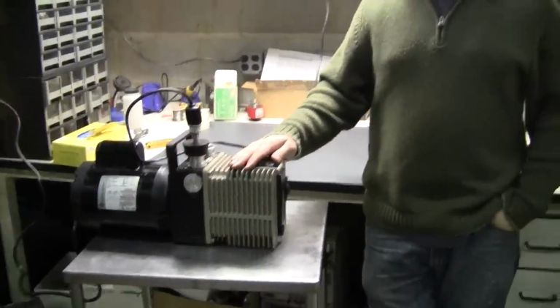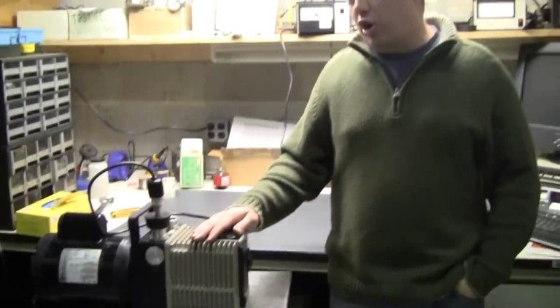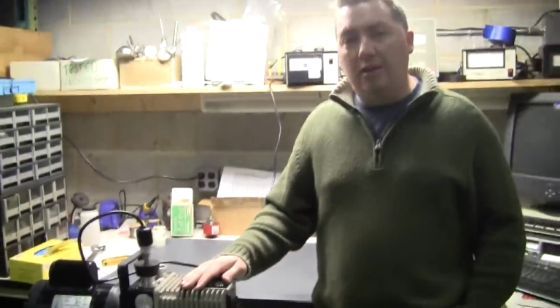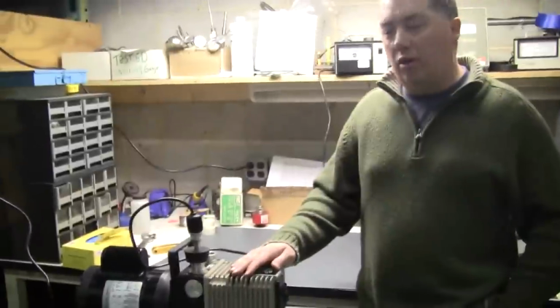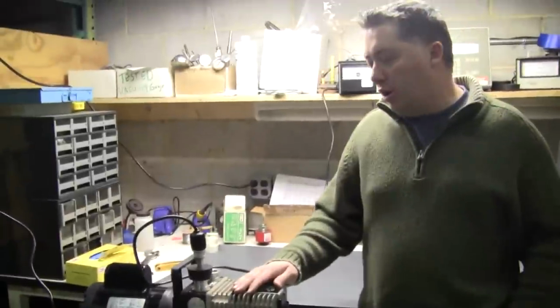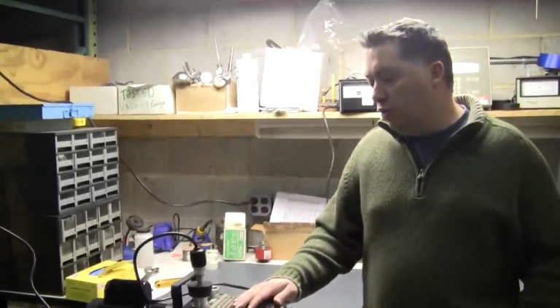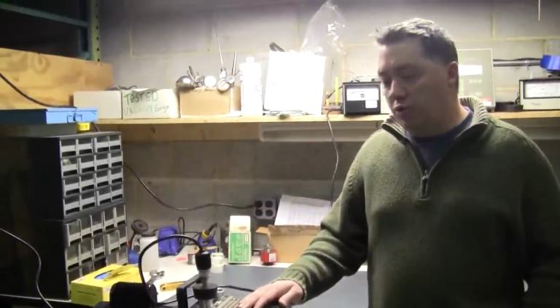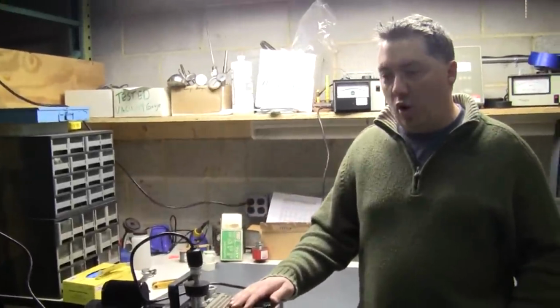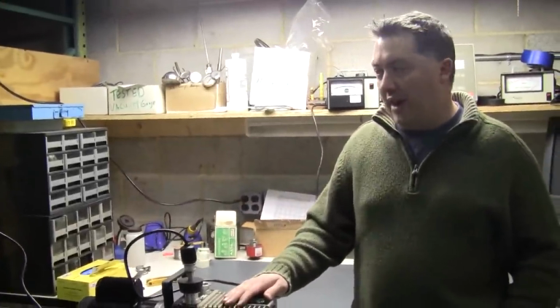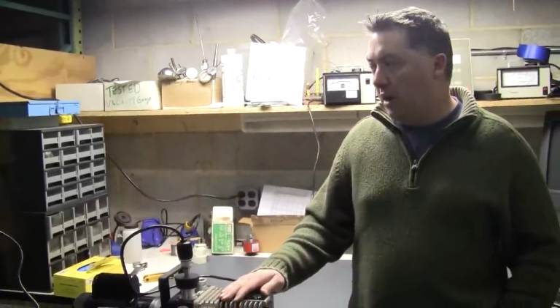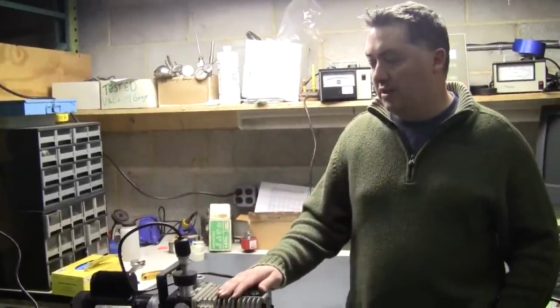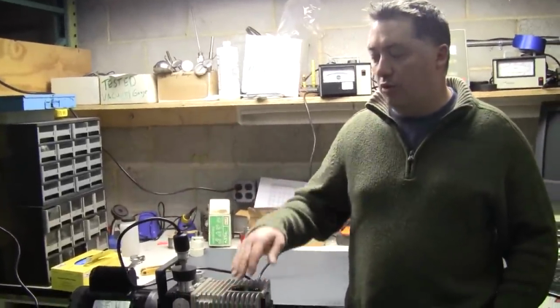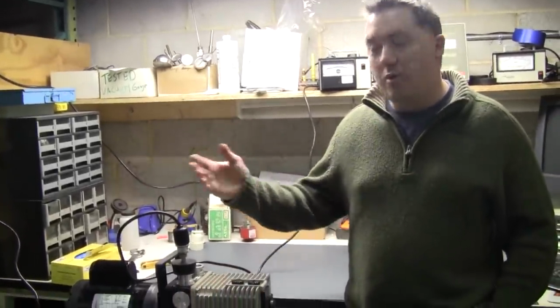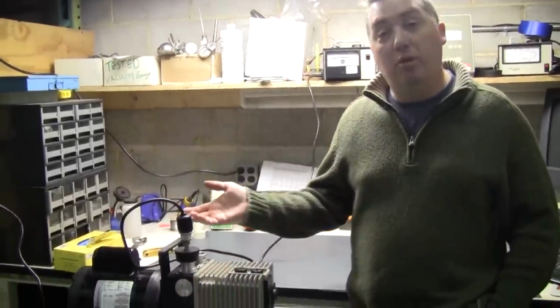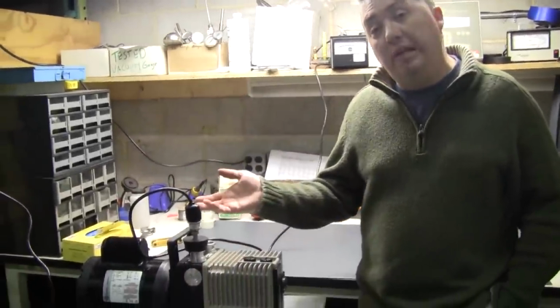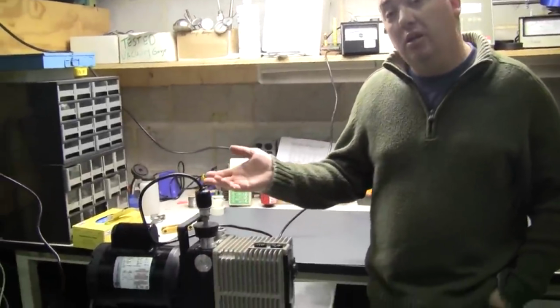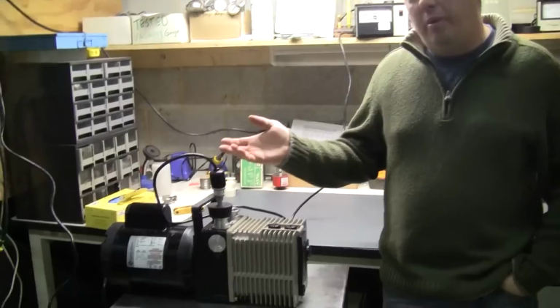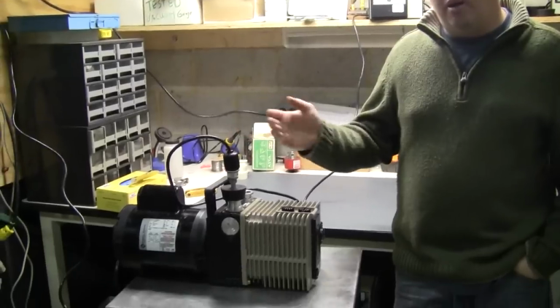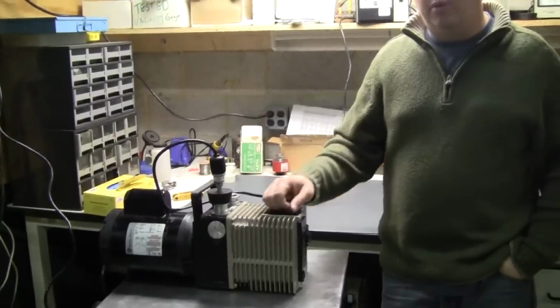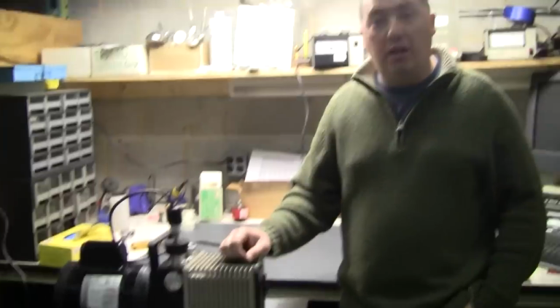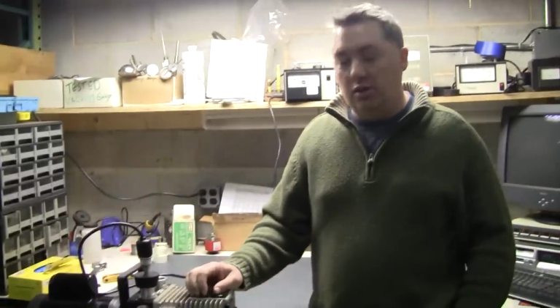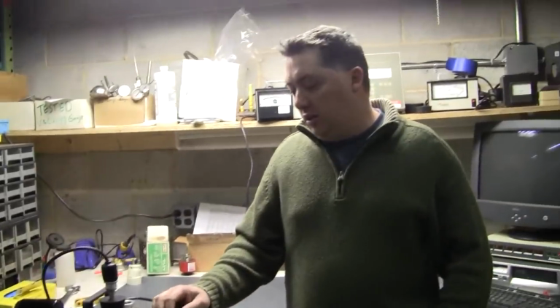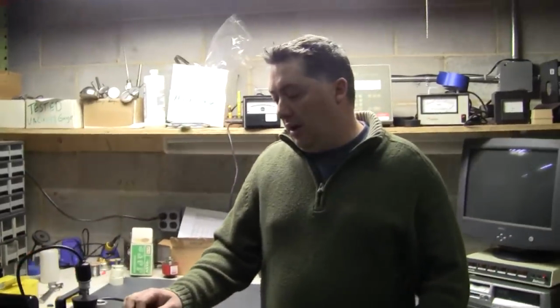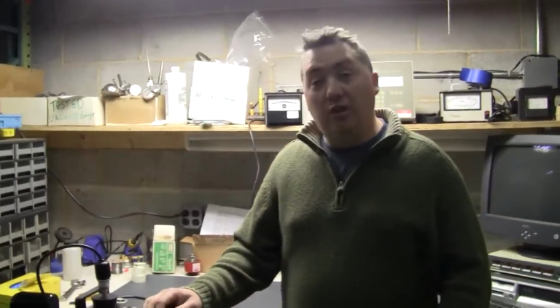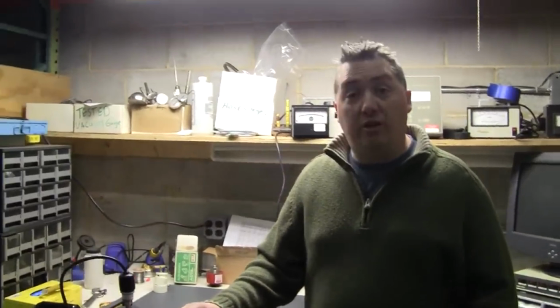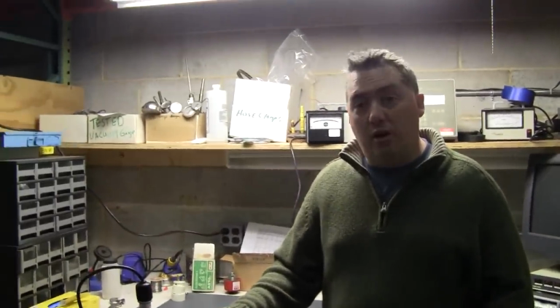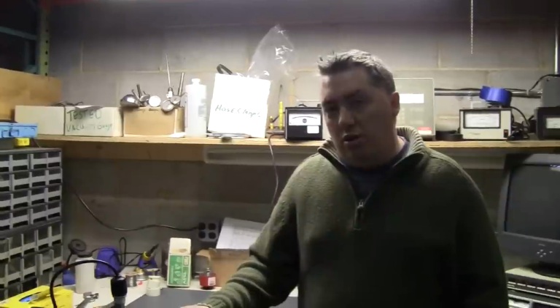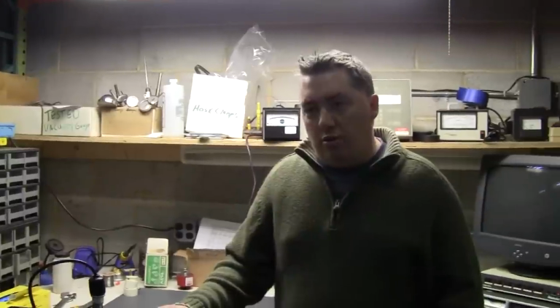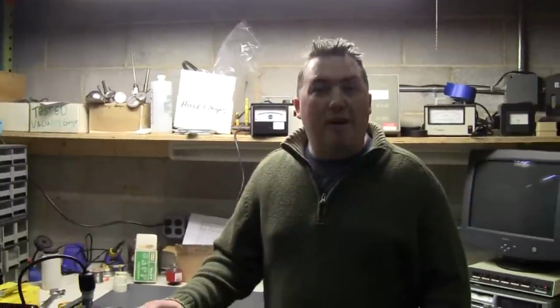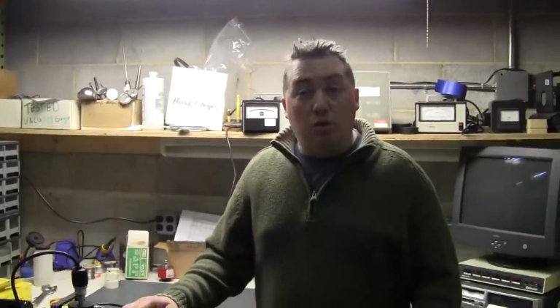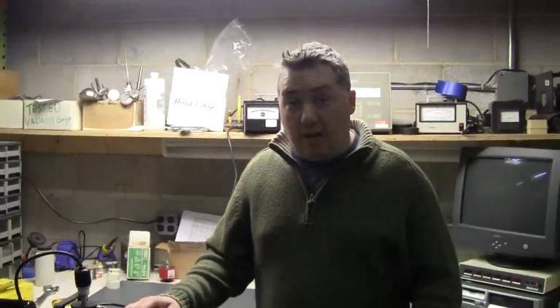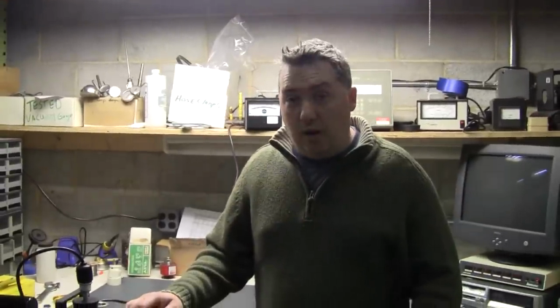In our opinion, there are two schools of thought. A vacuum pump is either rebuilt completely by a company with the knowledge and skill set to do it, or you buy a used vacuum pump.